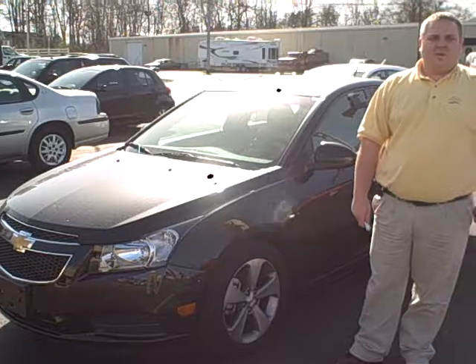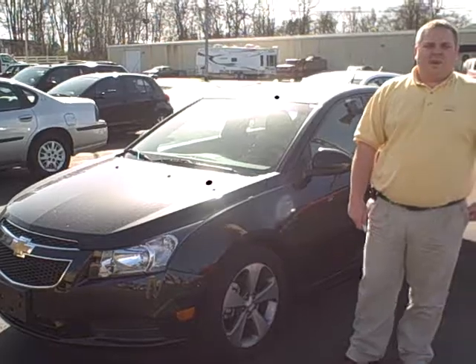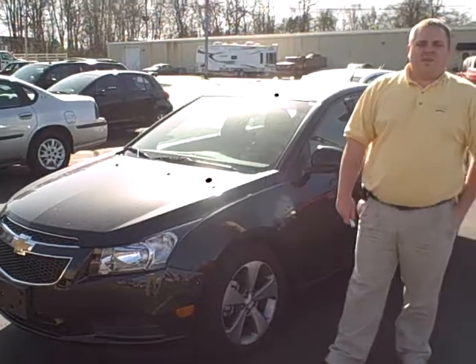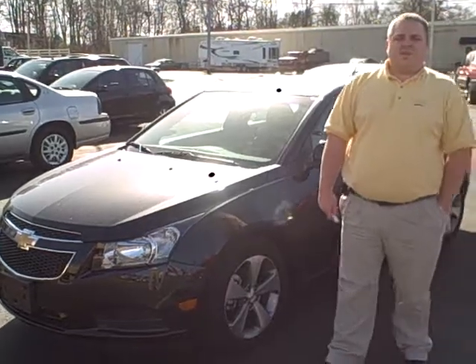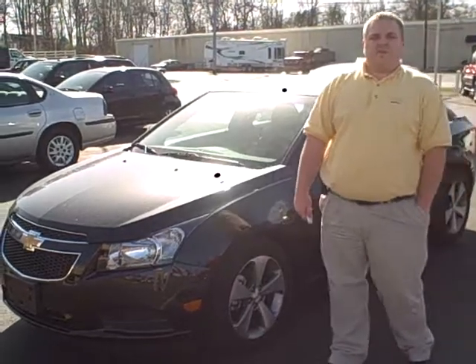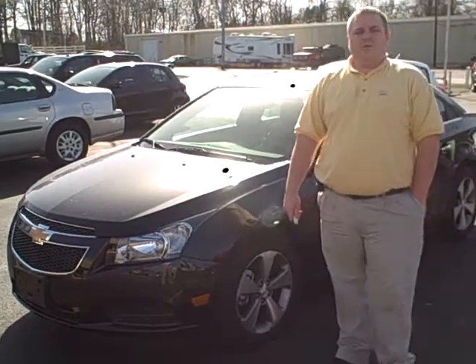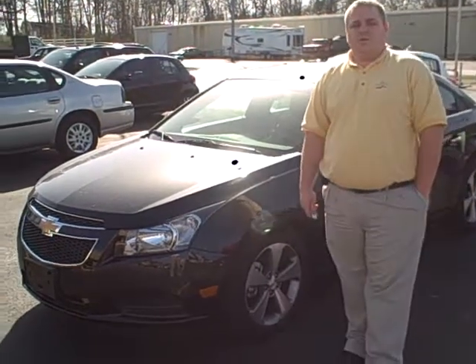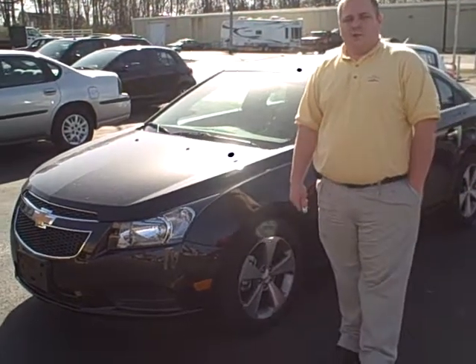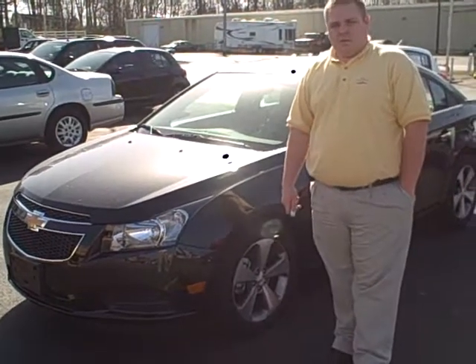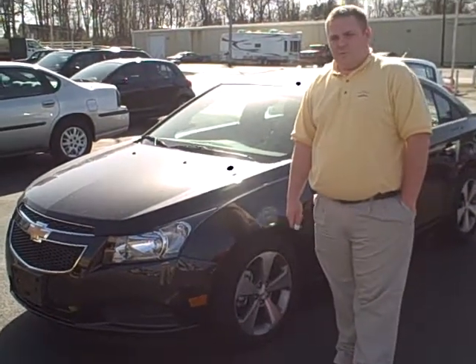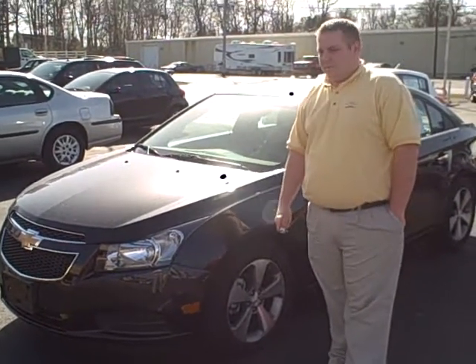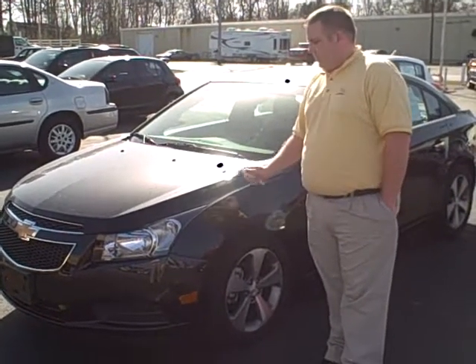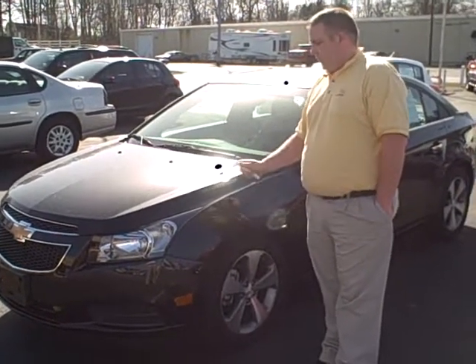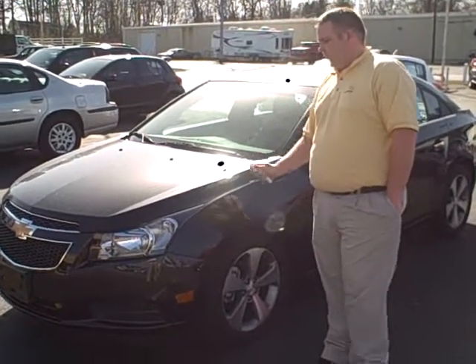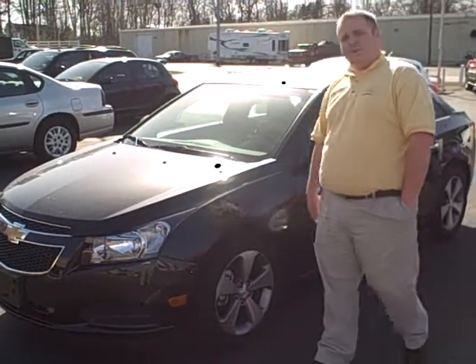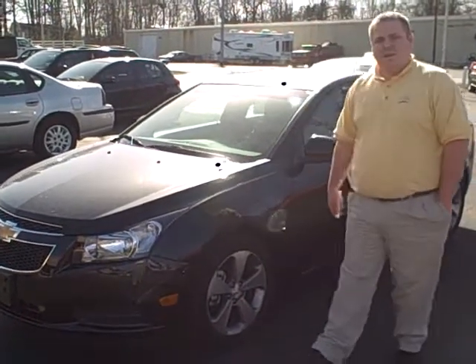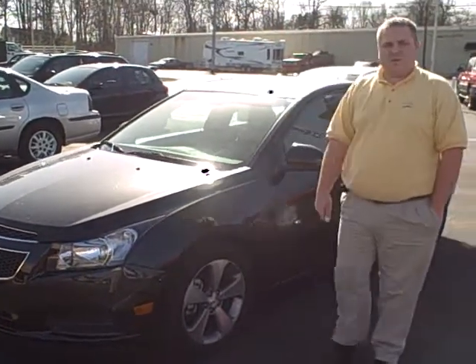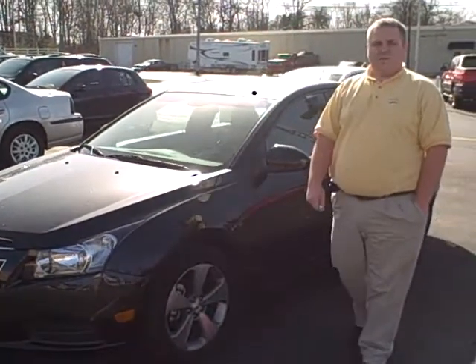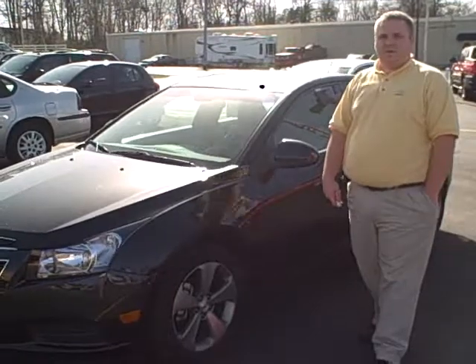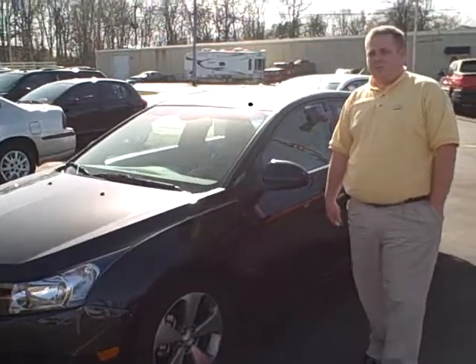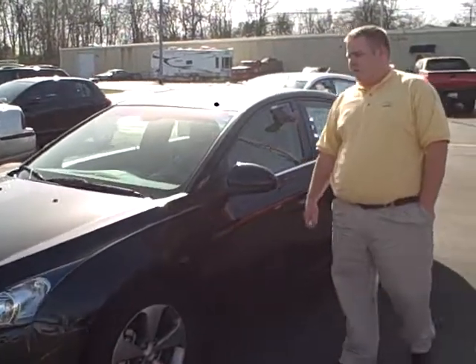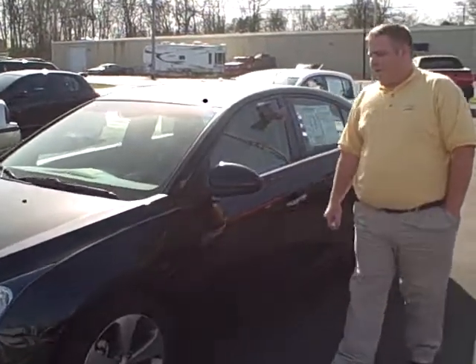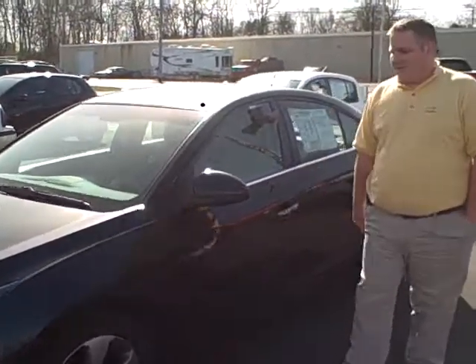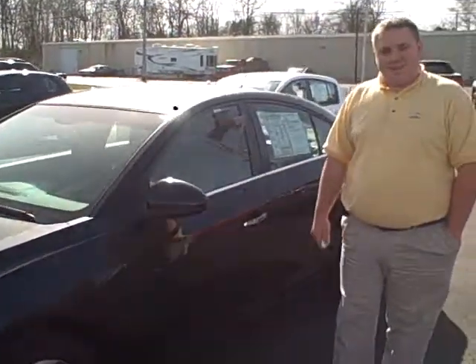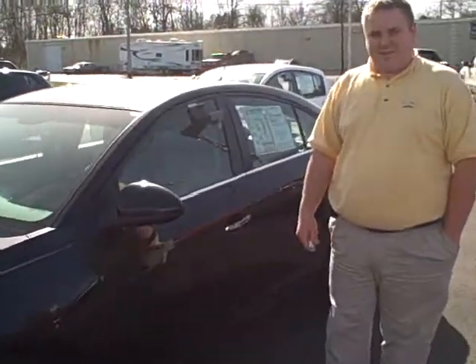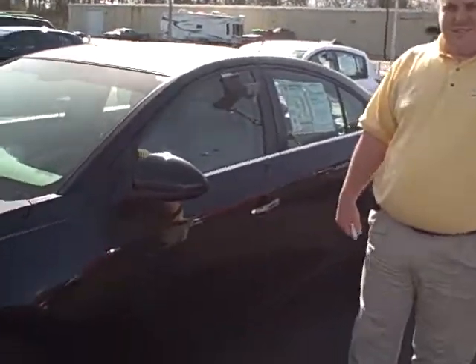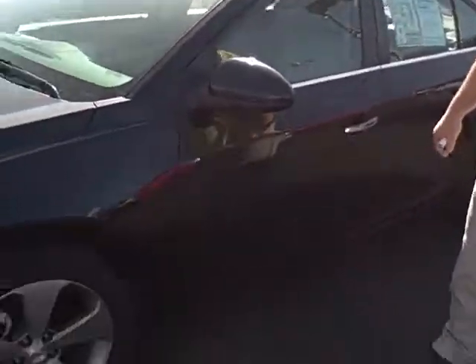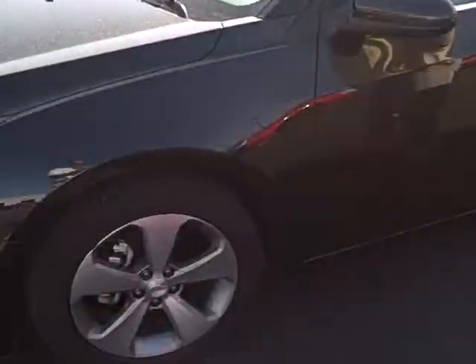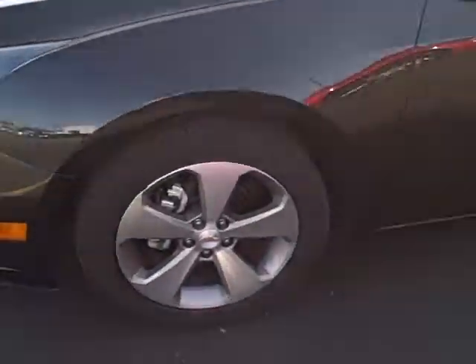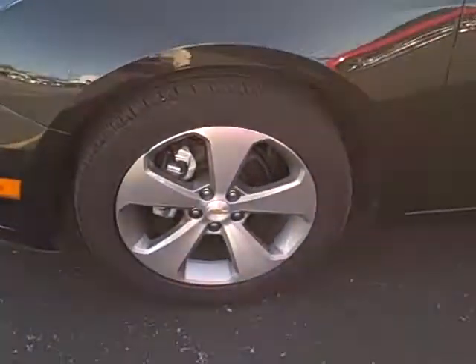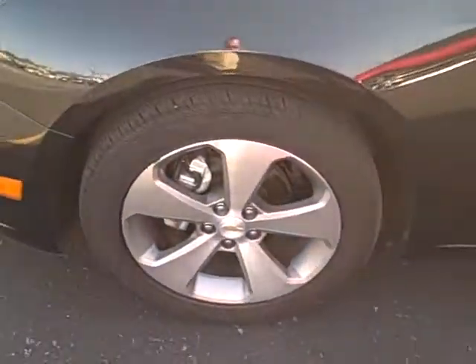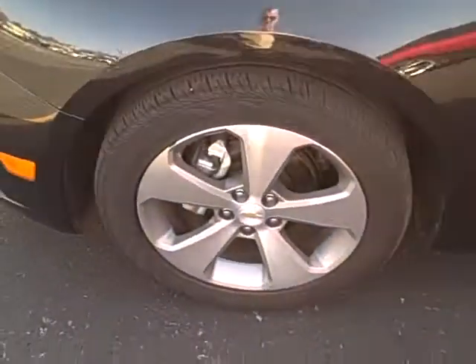Hey, this is Chad Fritsch with Dwayne Taylor Chevrolet and Toyota of Murray. I'm here with a 2011 Chevrolet Cruze. This is an LTZ model, that's the upper package.